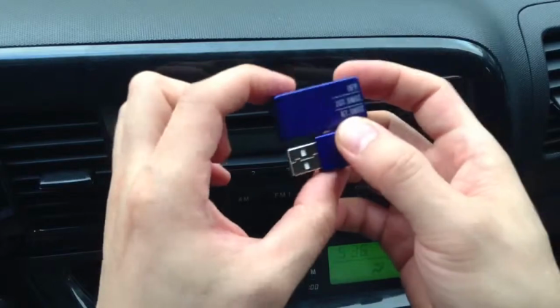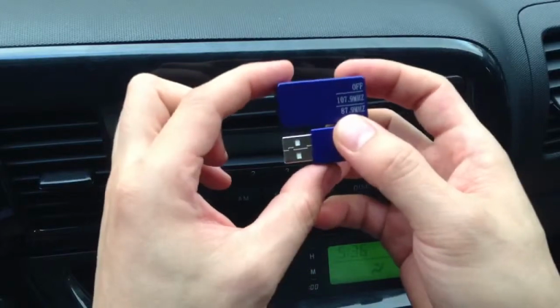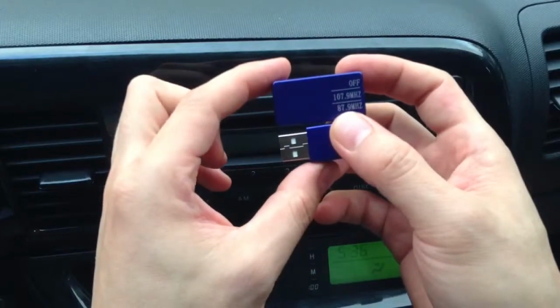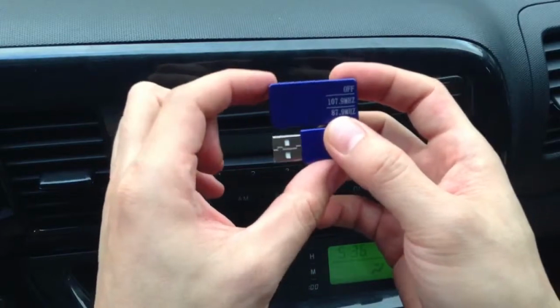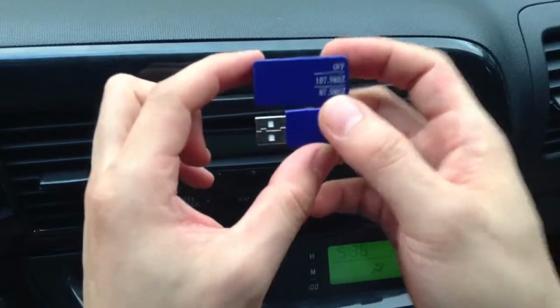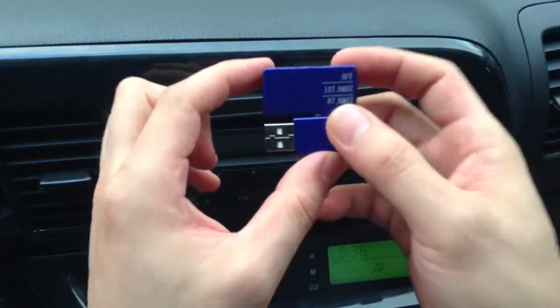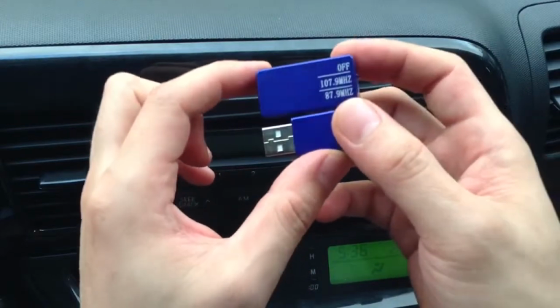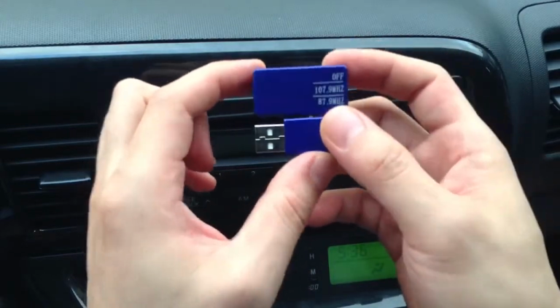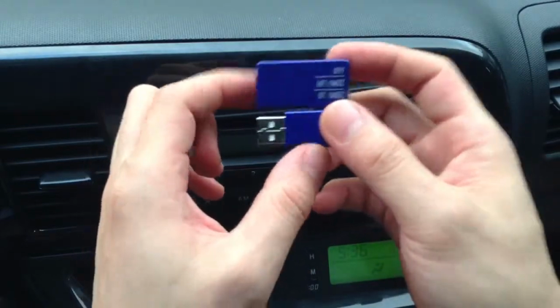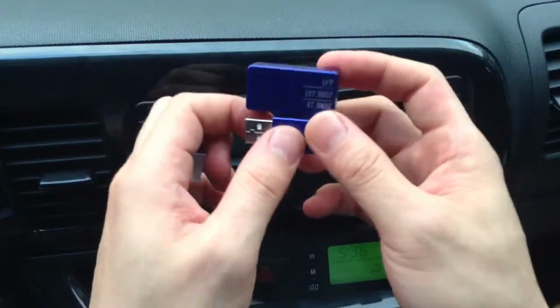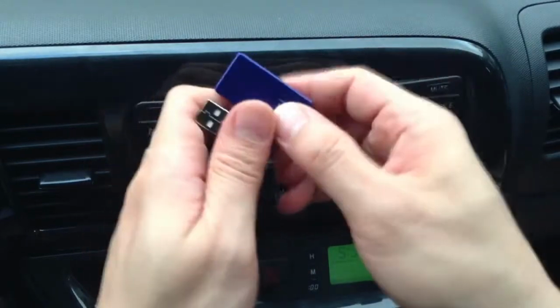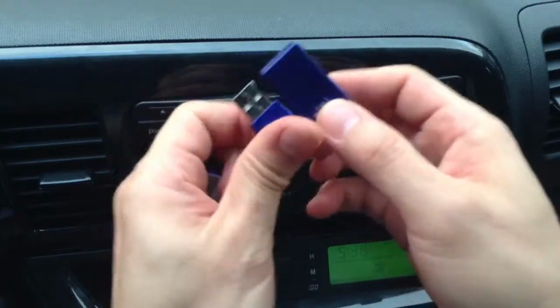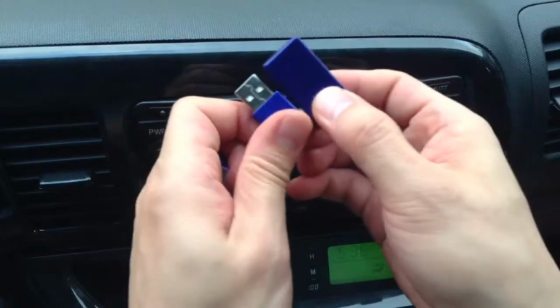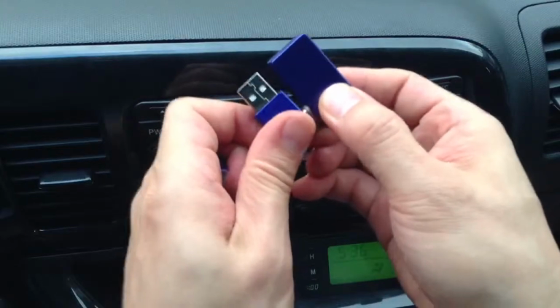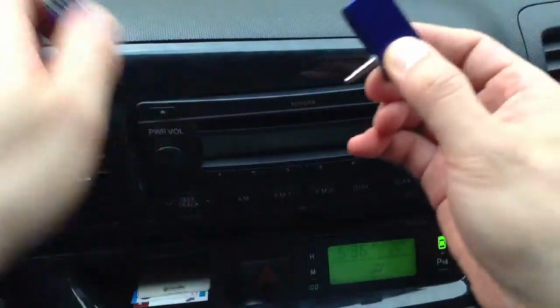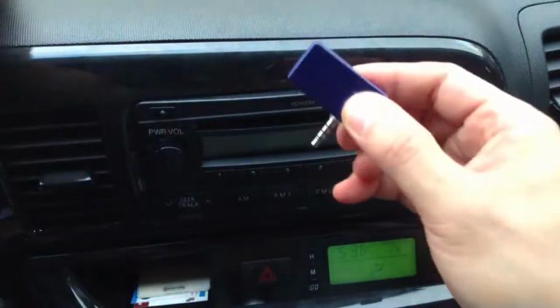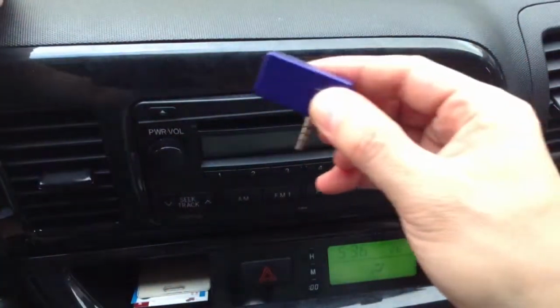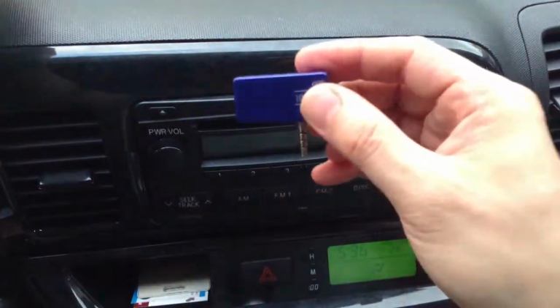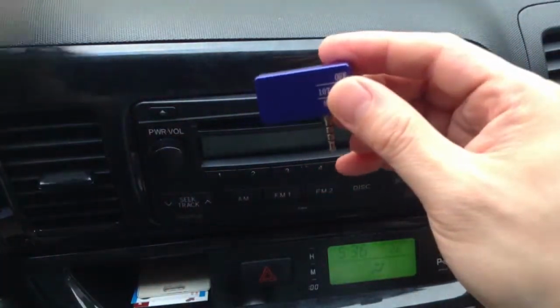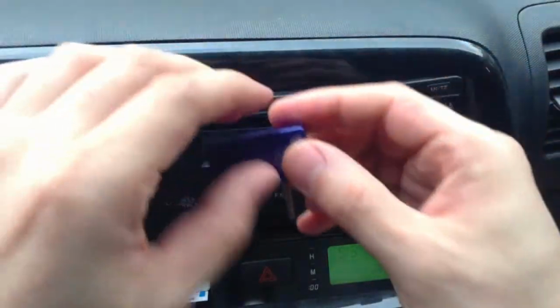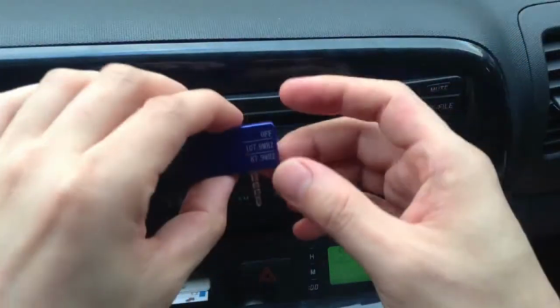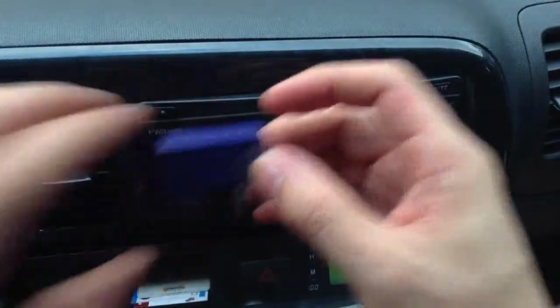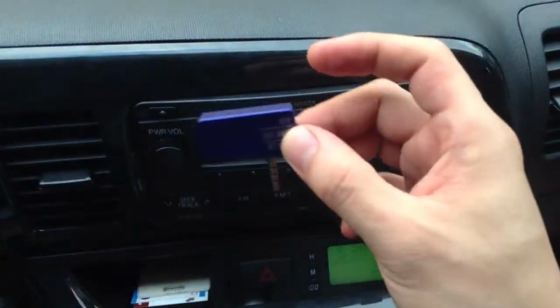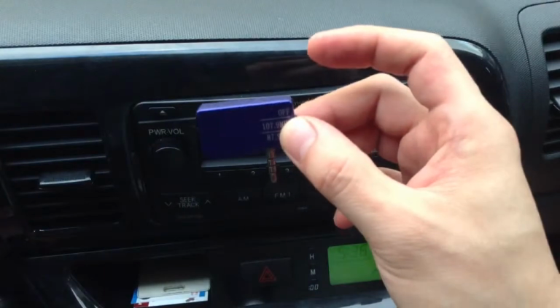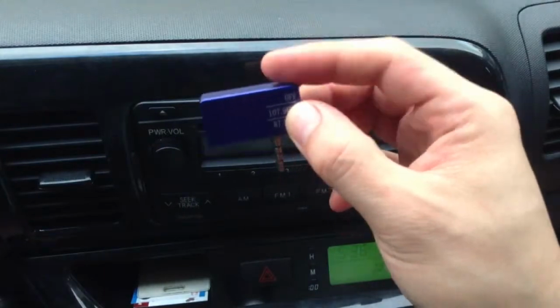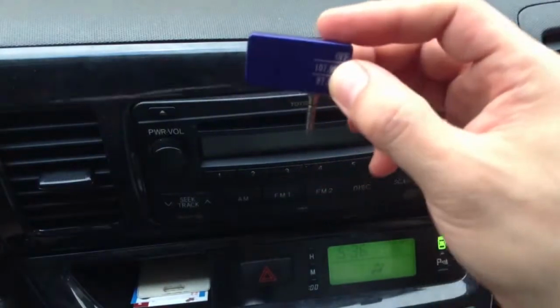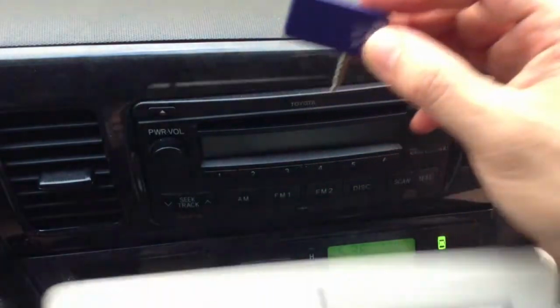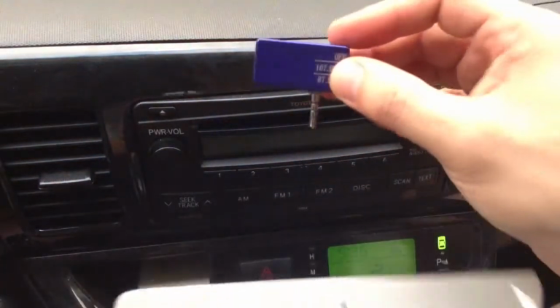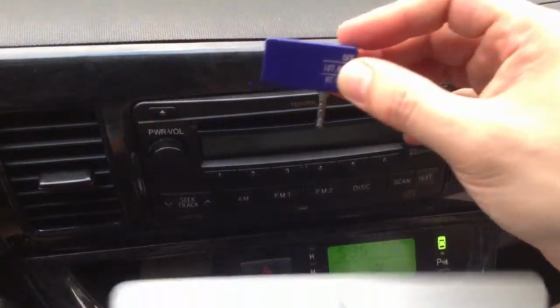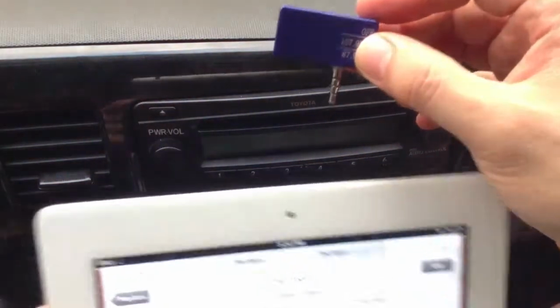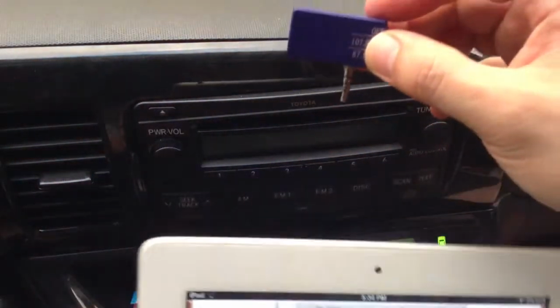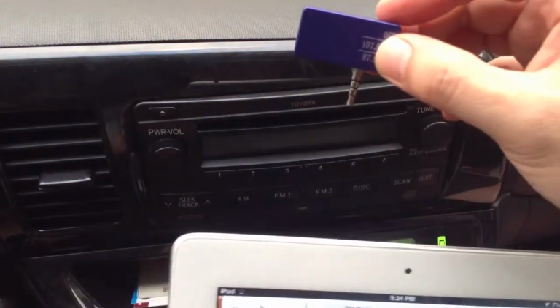Once the blue light goes off, which means that this unit is fully charged, you can remove this USB part of it and plug this into your device. In this case, we'll be using an iPad 2.